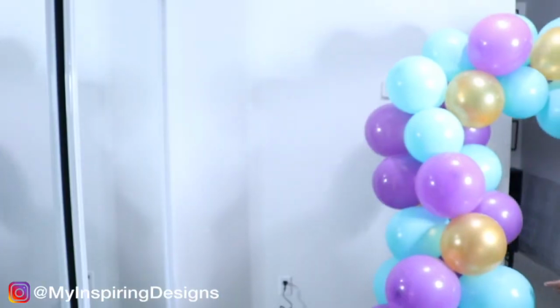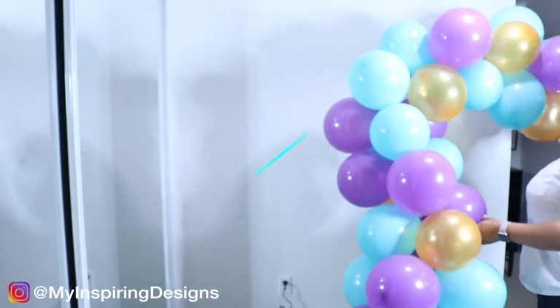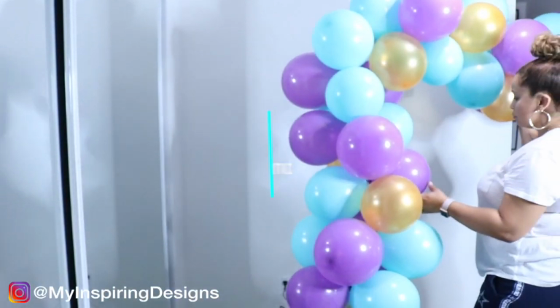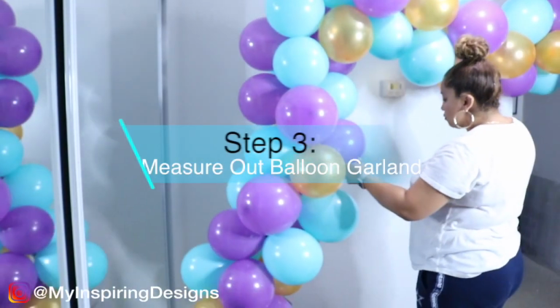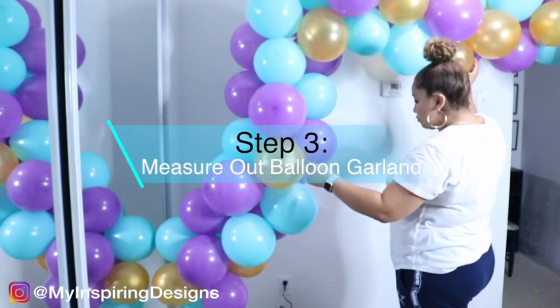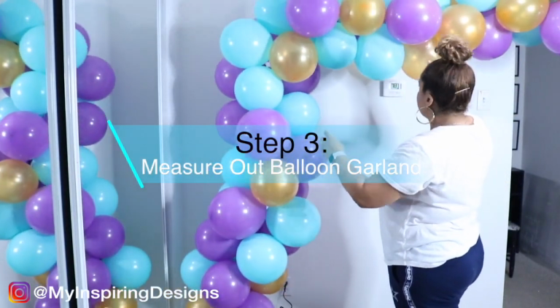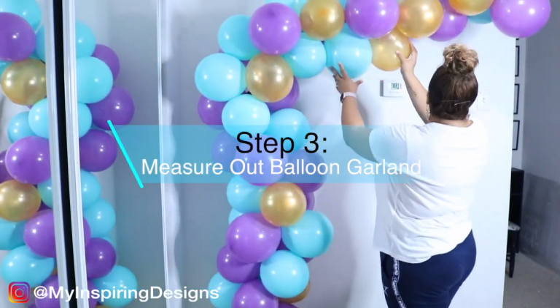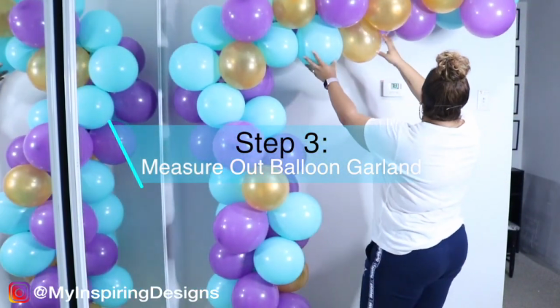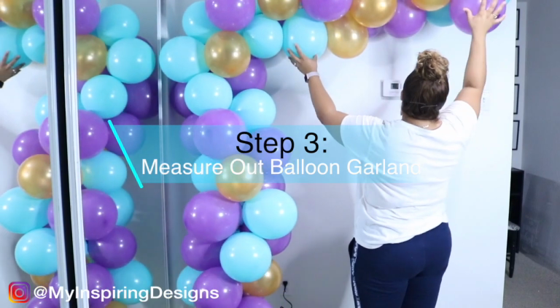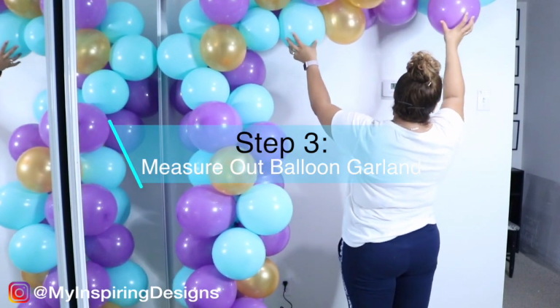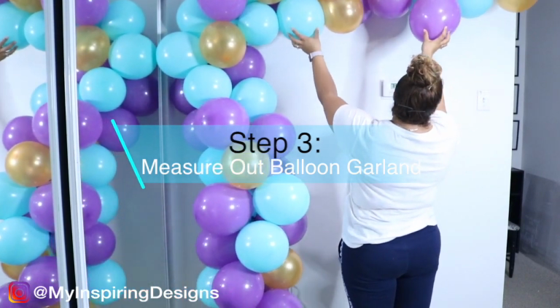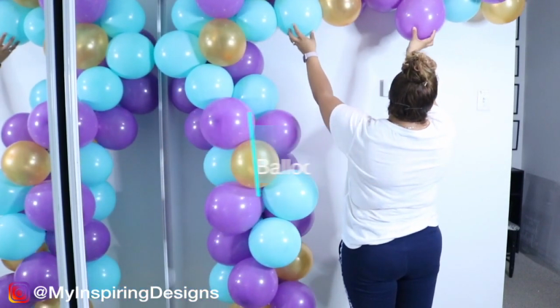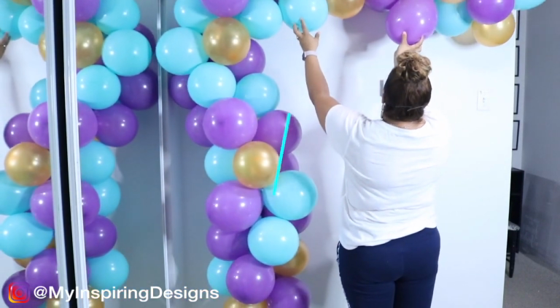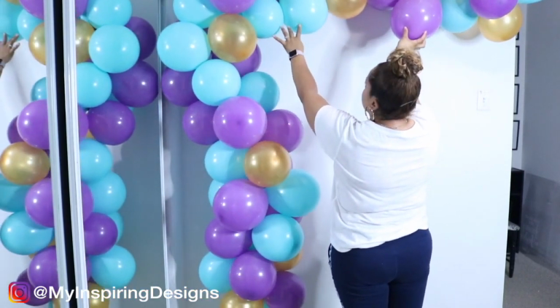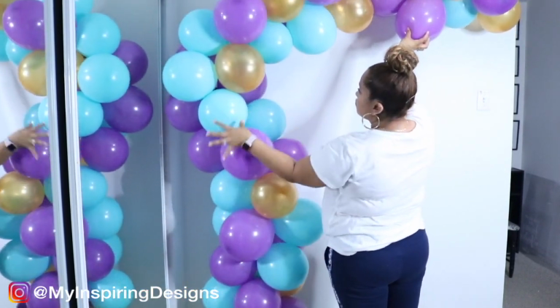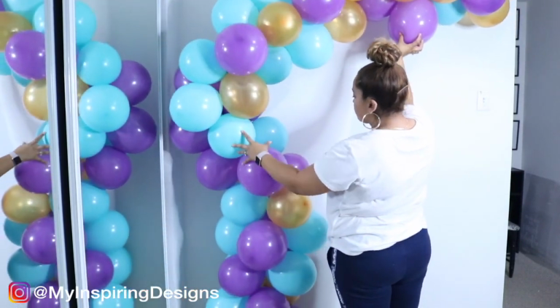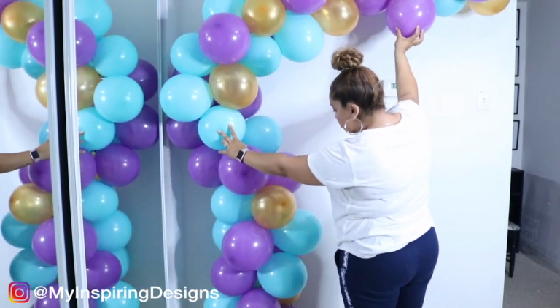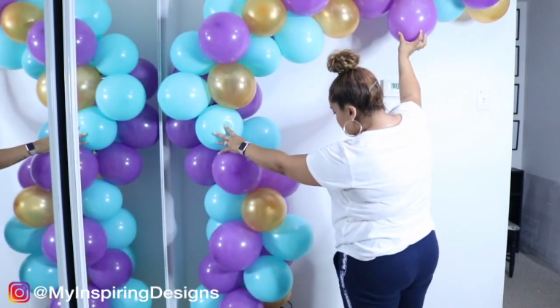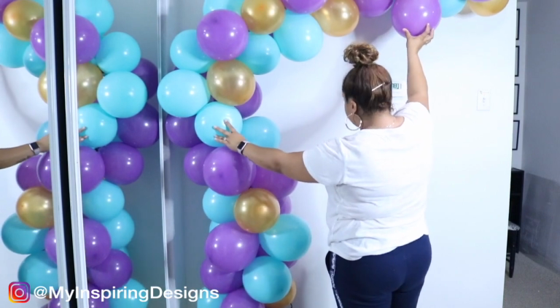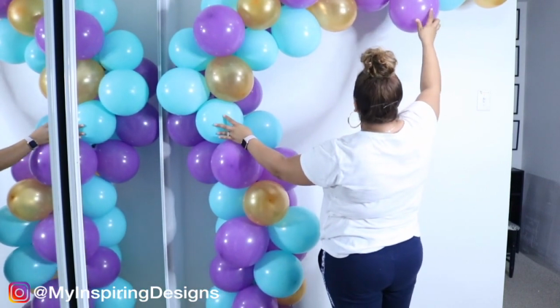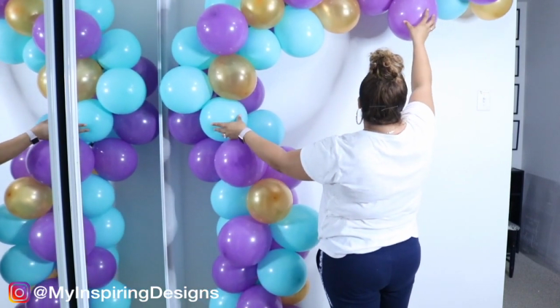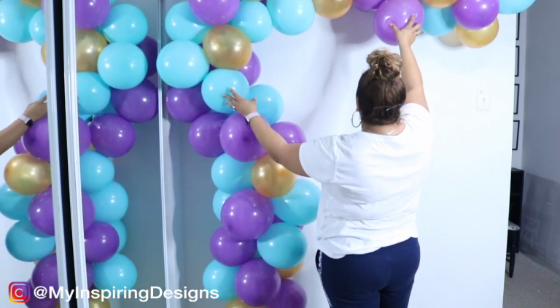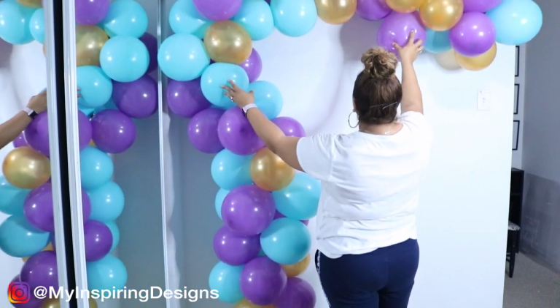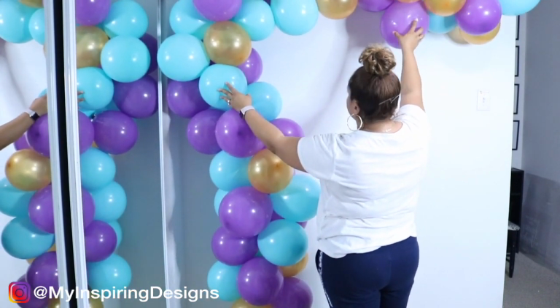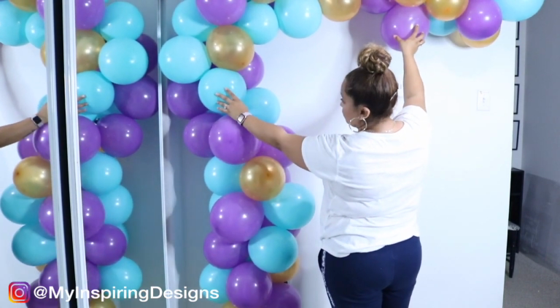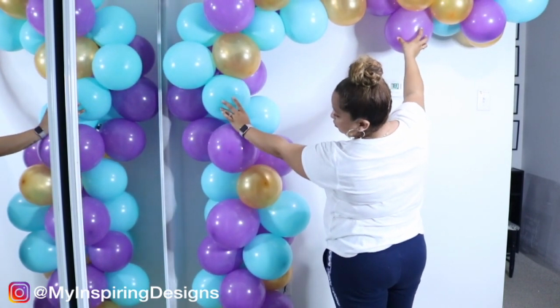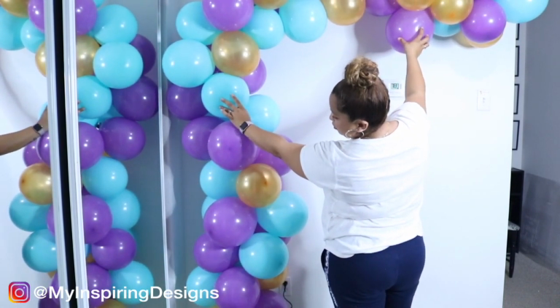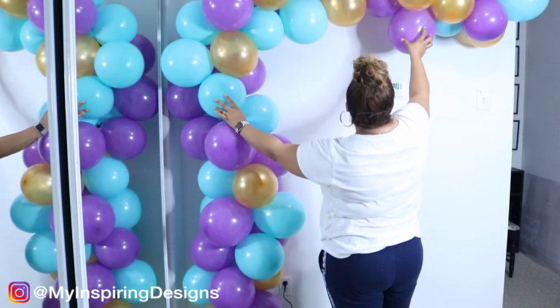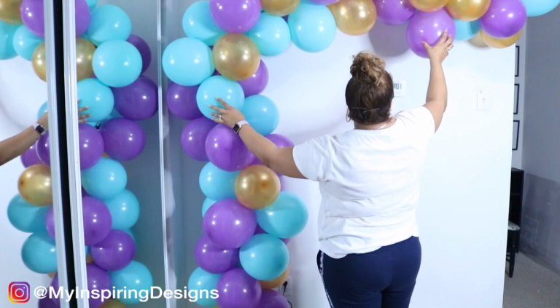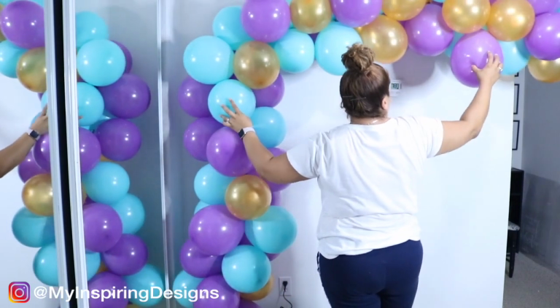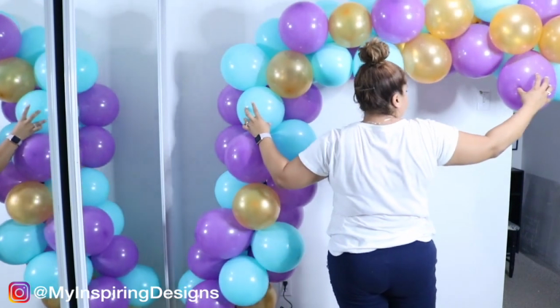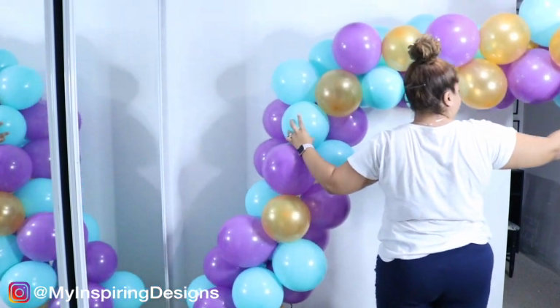Step three is basically measuring out your balloon garland to make sure it fits either on the wall or the photo stand you will be using to hang it on. My wall is probably about 10 feet tall and I'm using between 50 to 60 balloons in this garland.